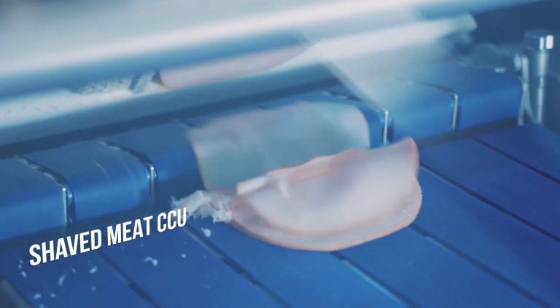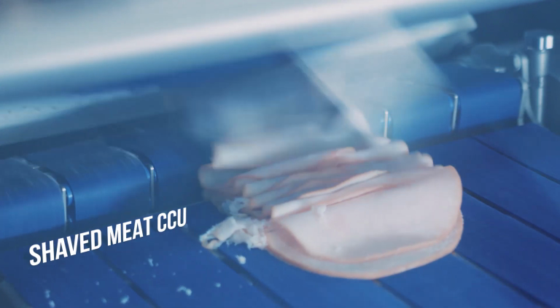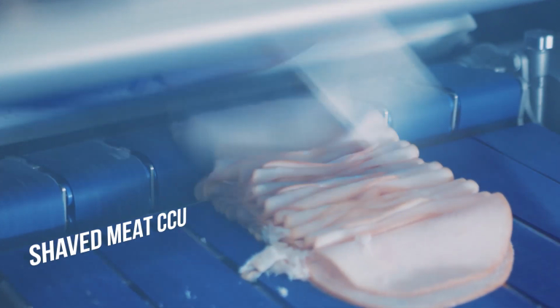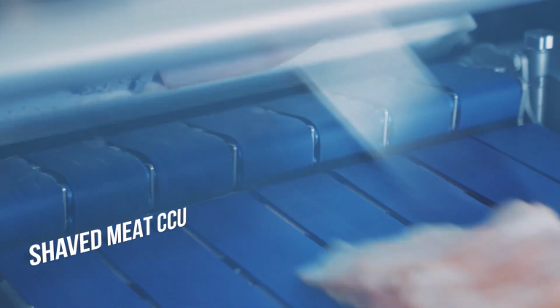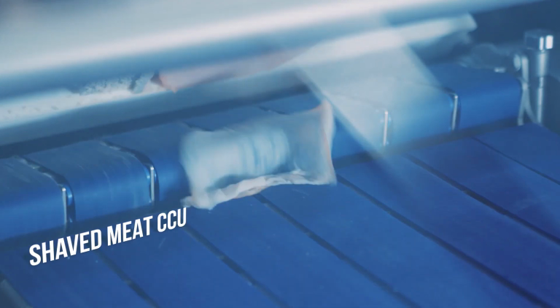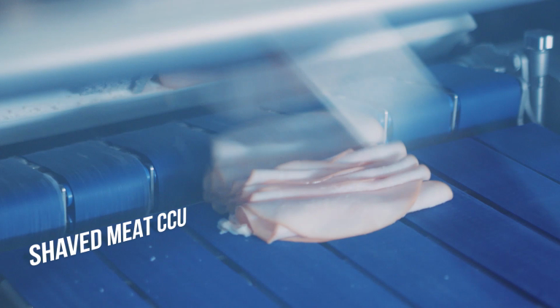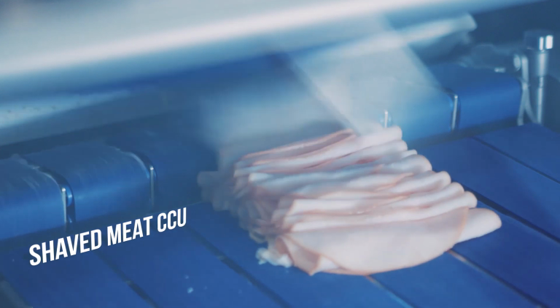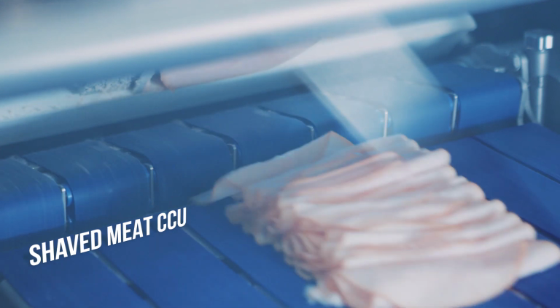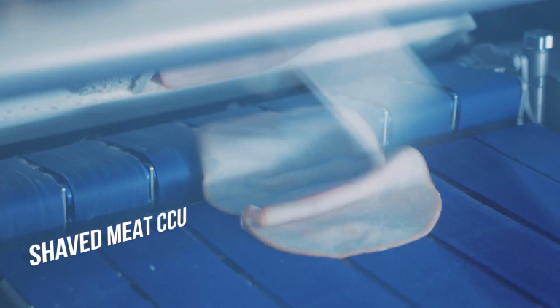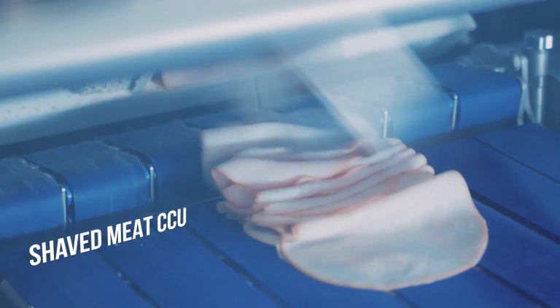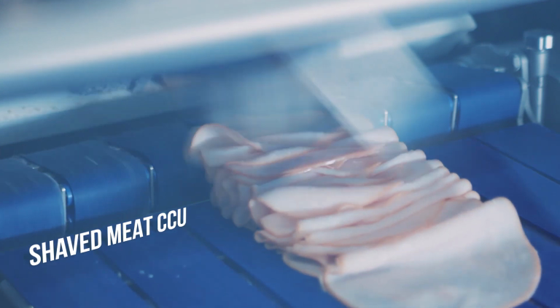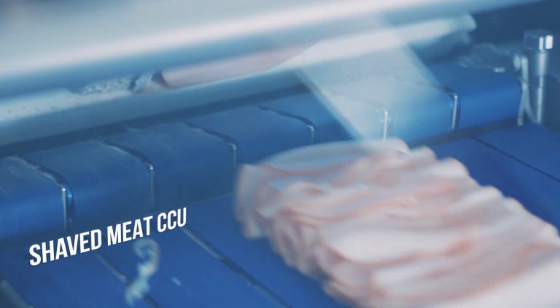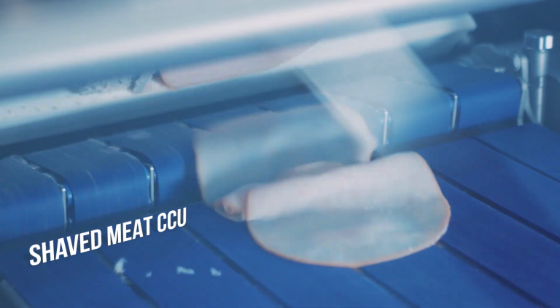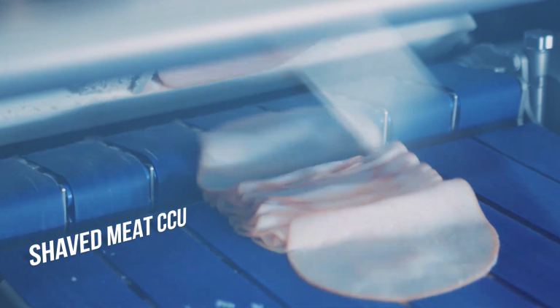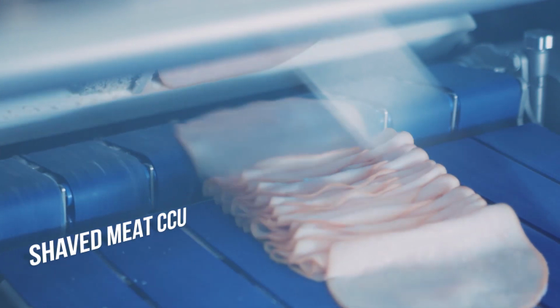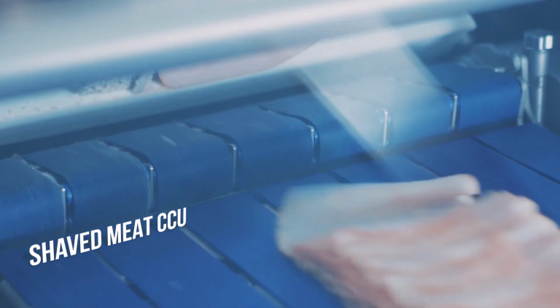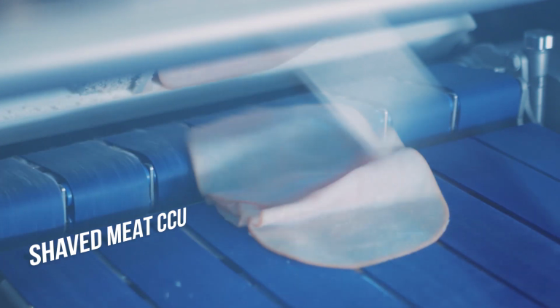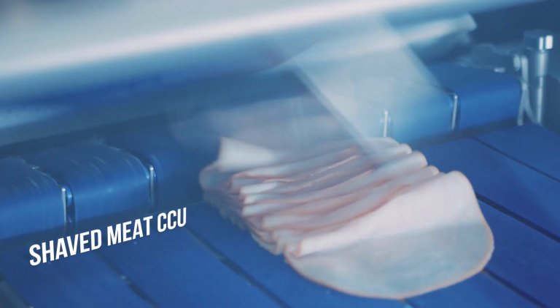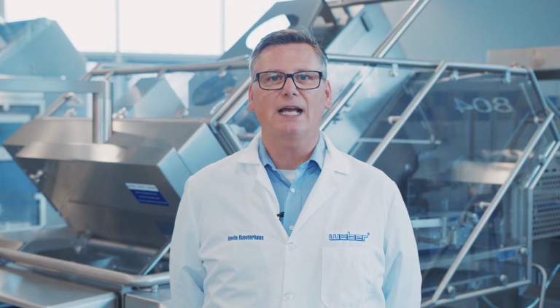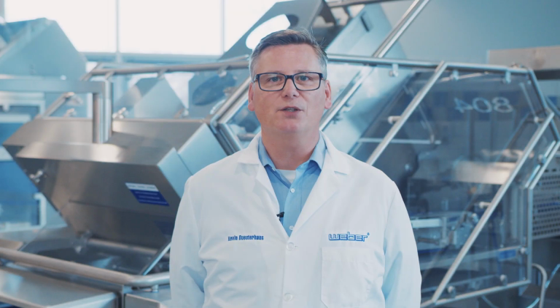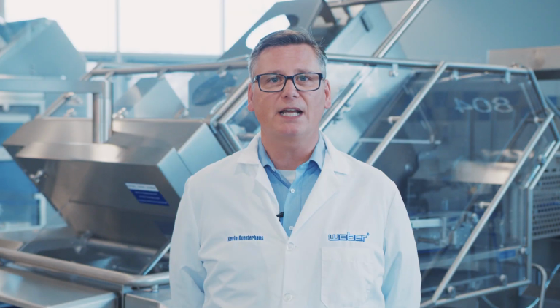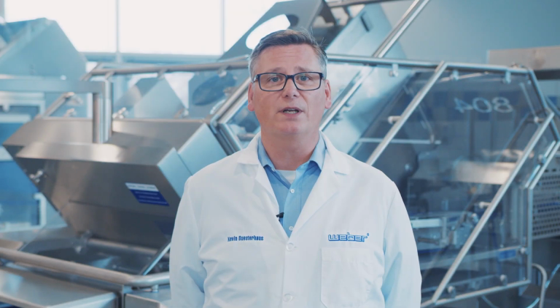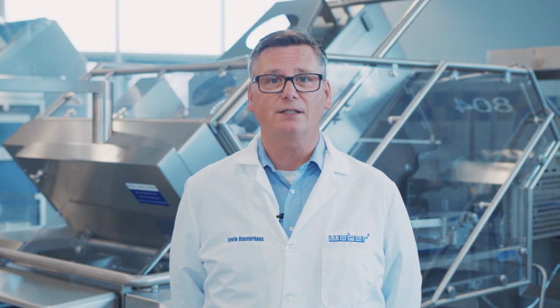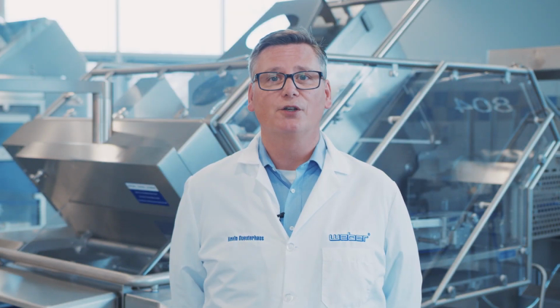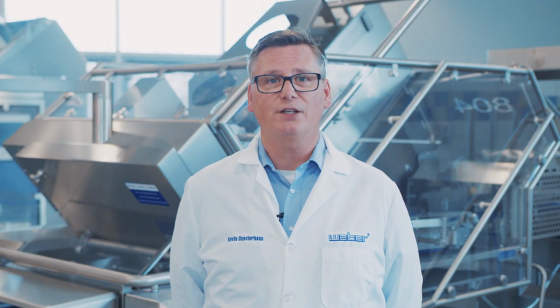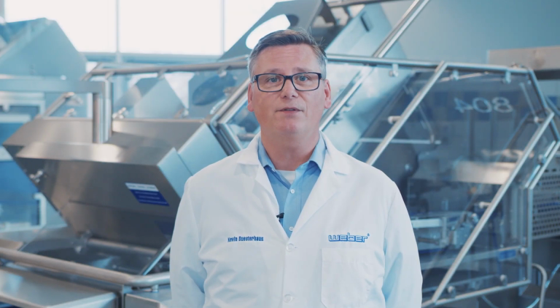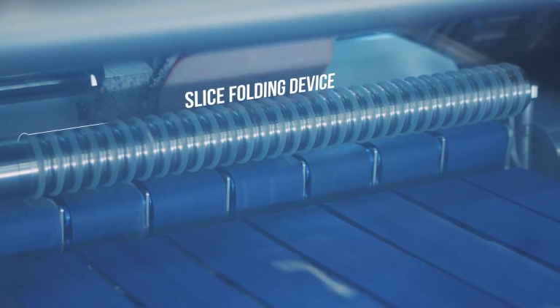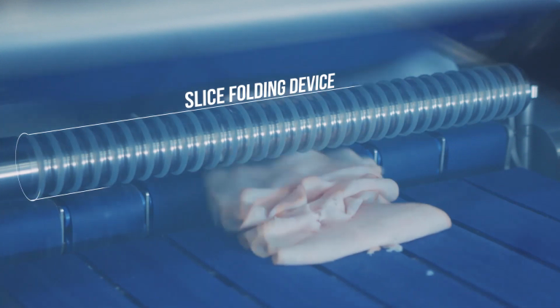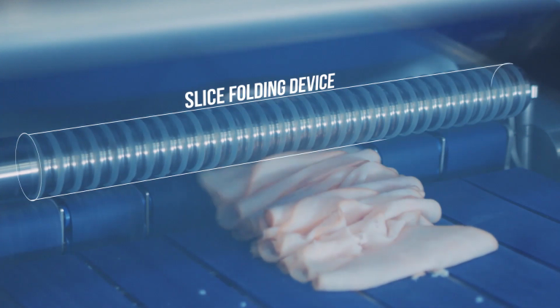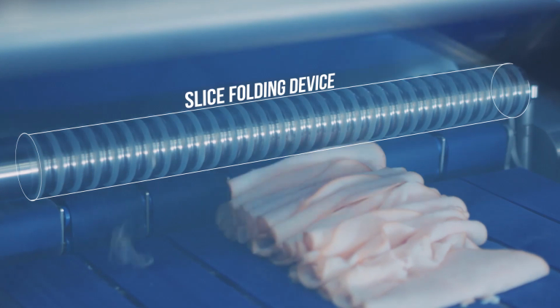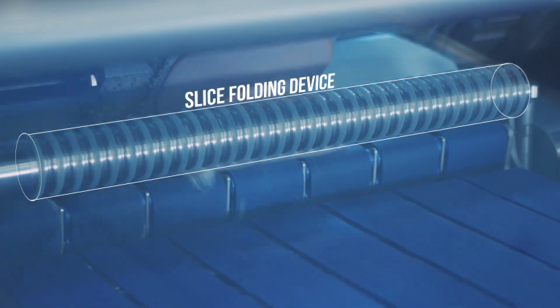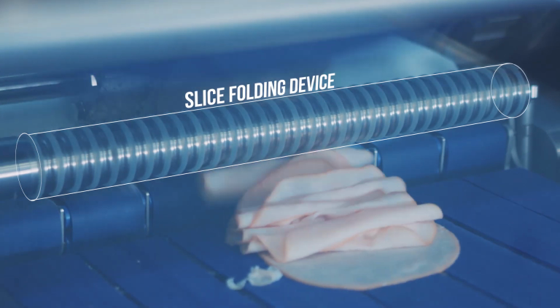As you can see here, the Shave Meat CCU can be used to make fluffed portions of very thinly sliced shaved slices. This can also be used in combination with the slice folding device to create shaved, fluffed portions with easily removable slices.